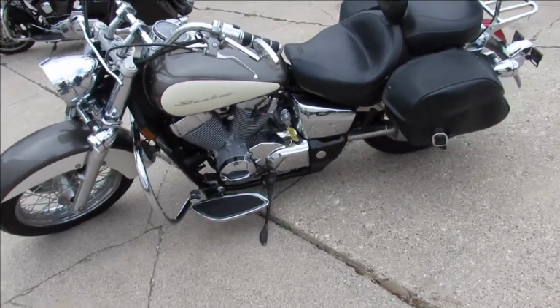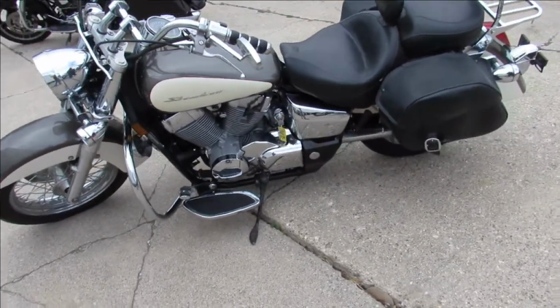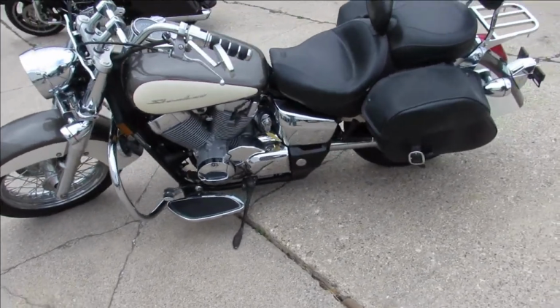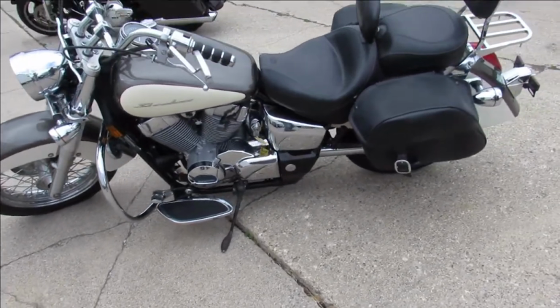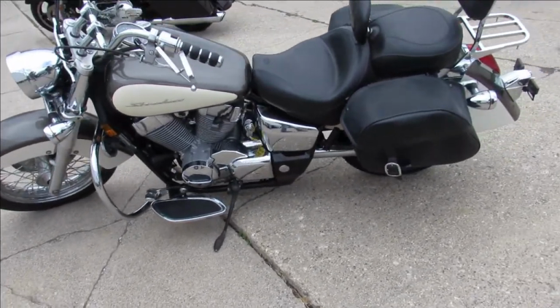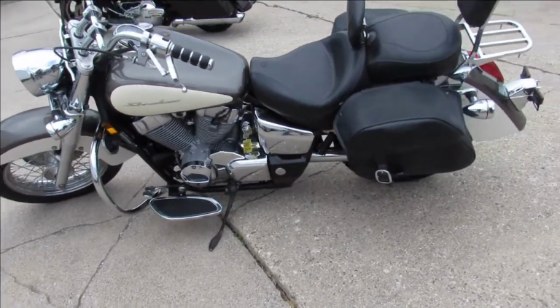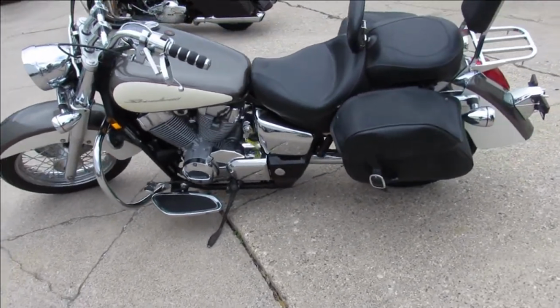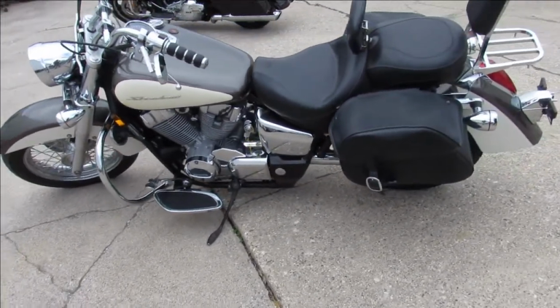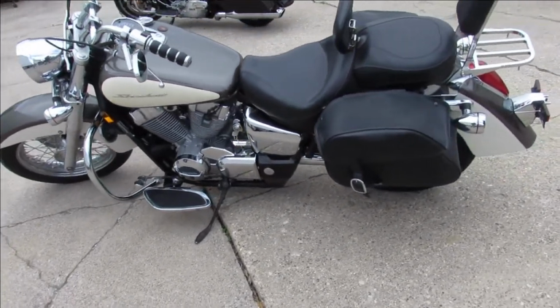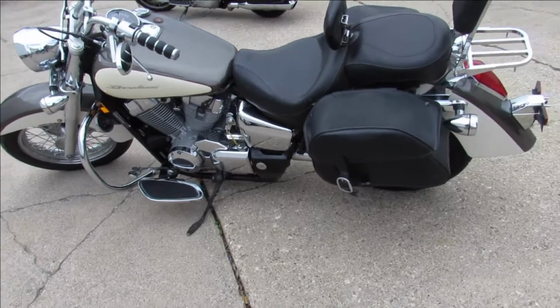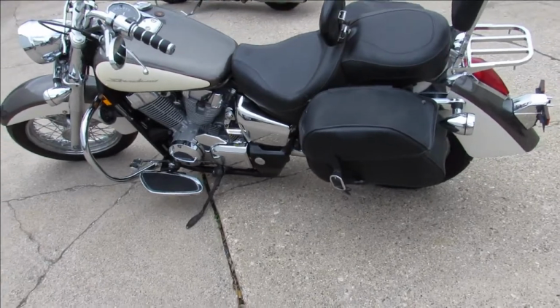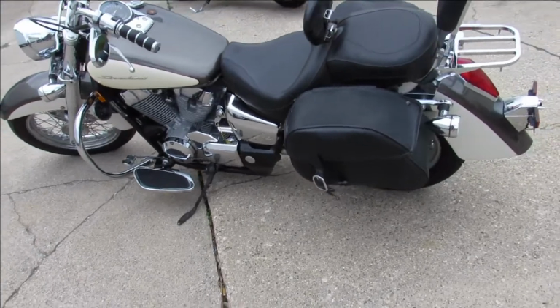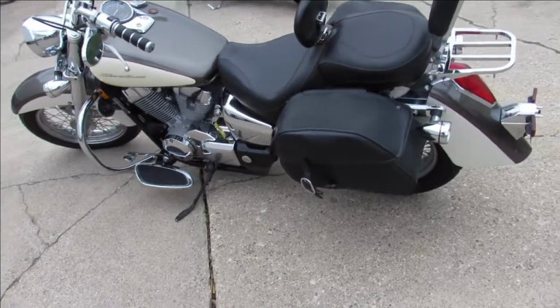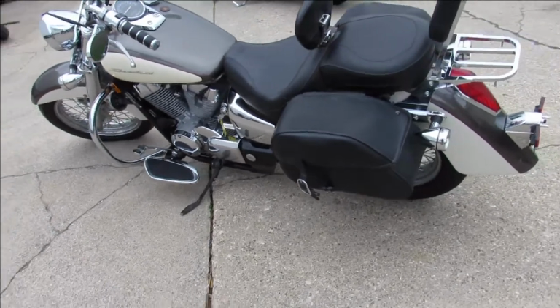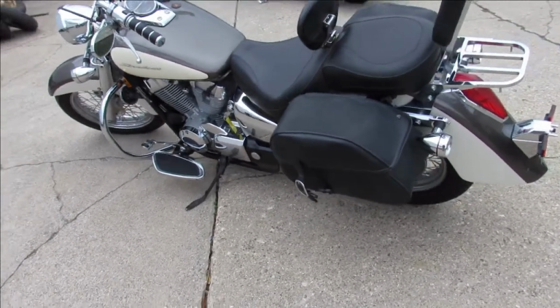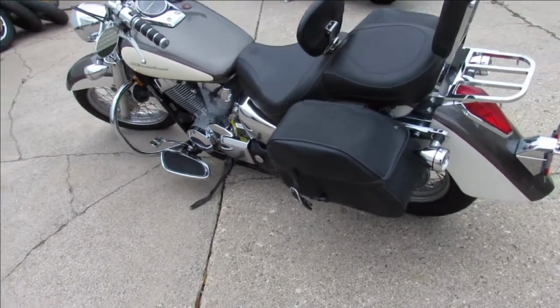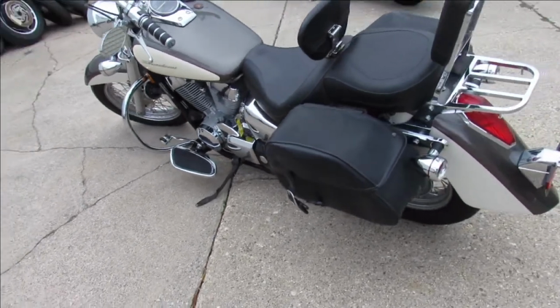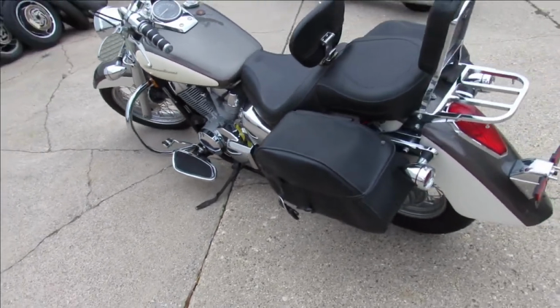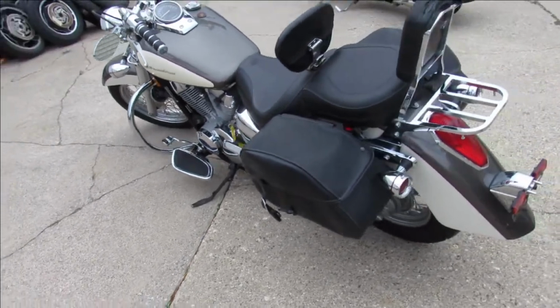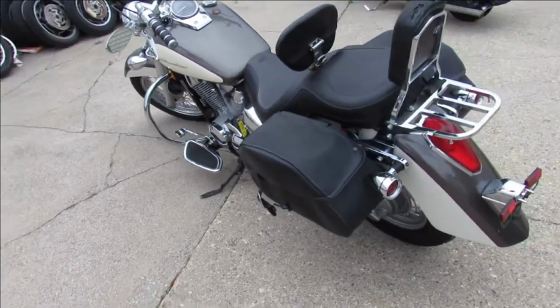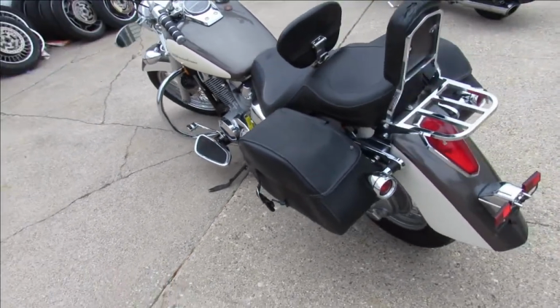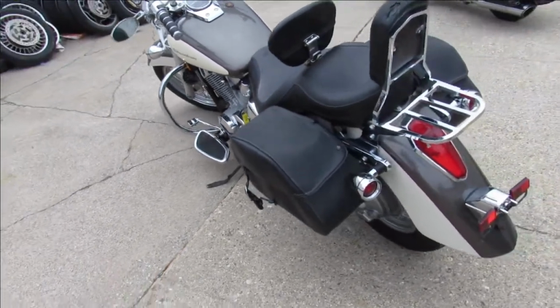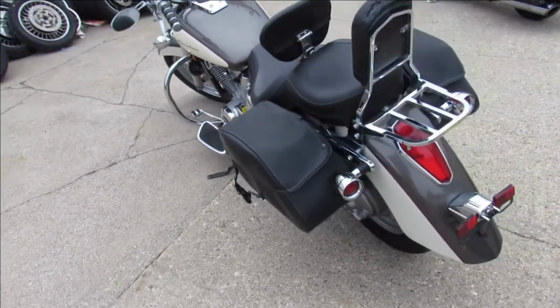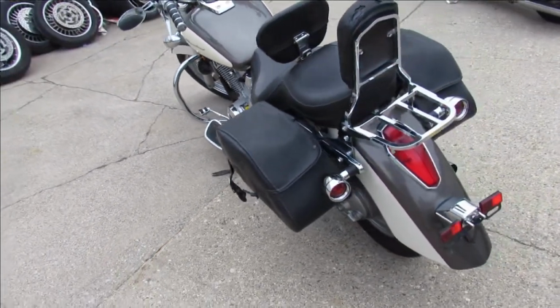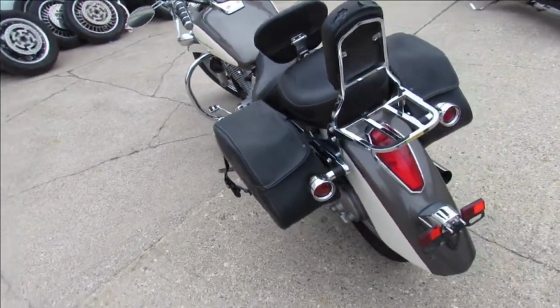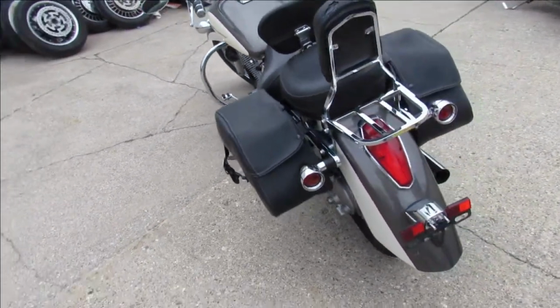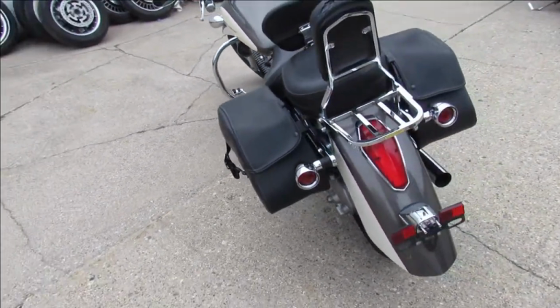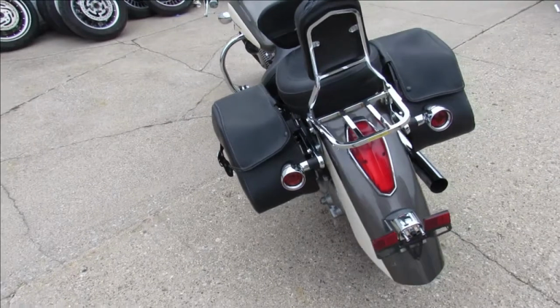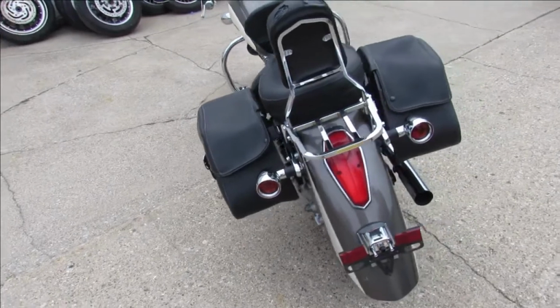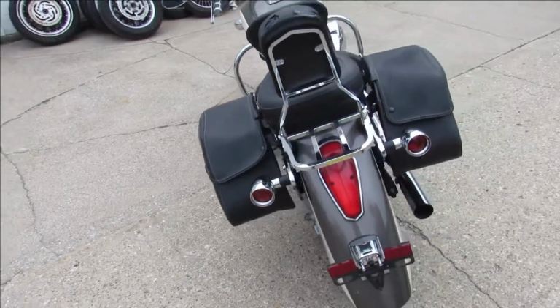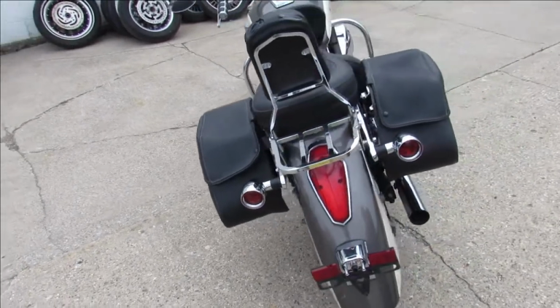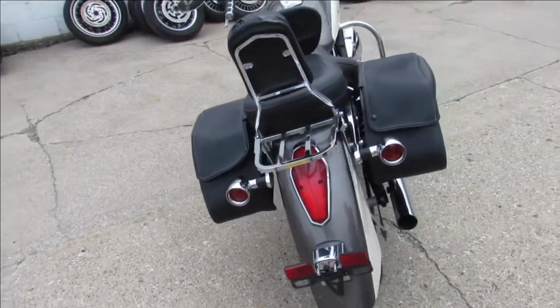Backrest luggage rack, comes with a Mustang seat and Vance and Hines exhaust. Sharp bike for the money — that's a 2009 Shadow 750.